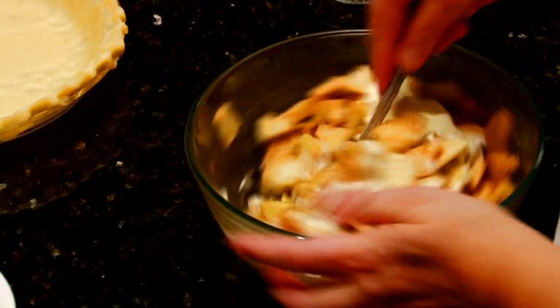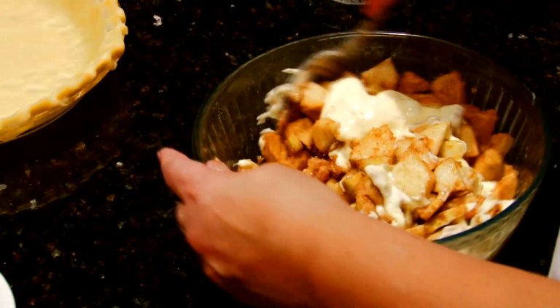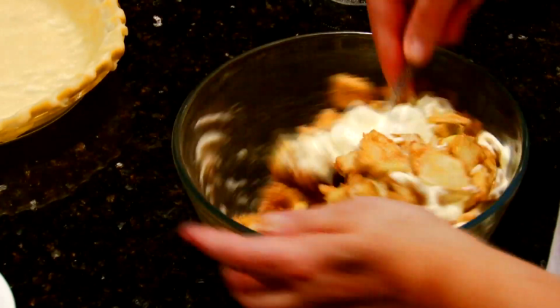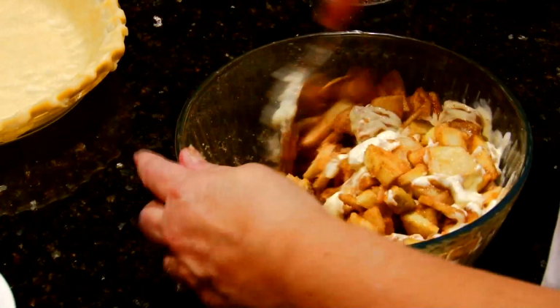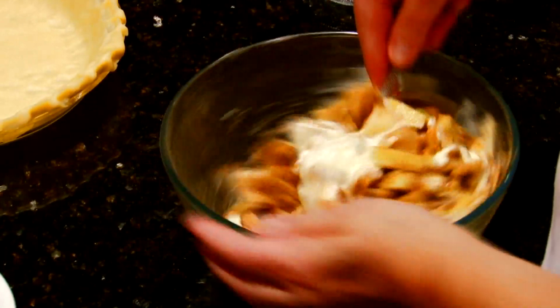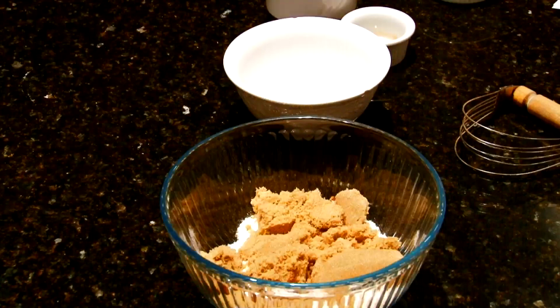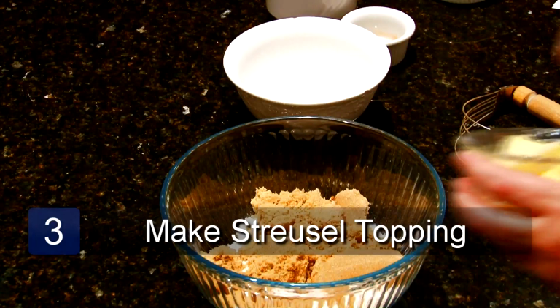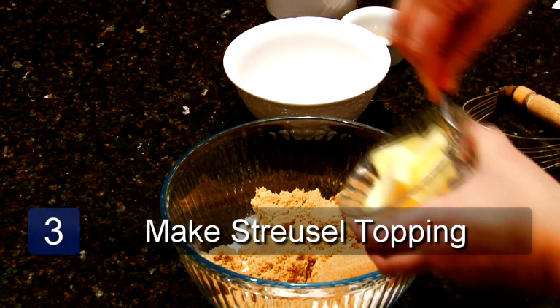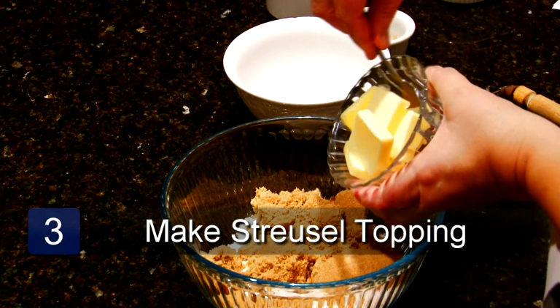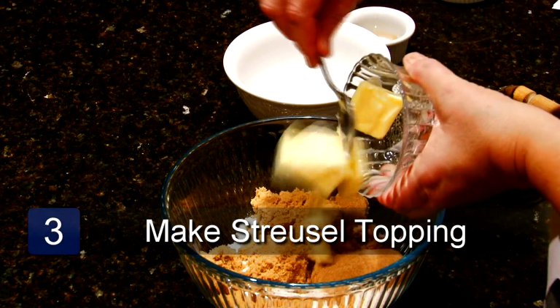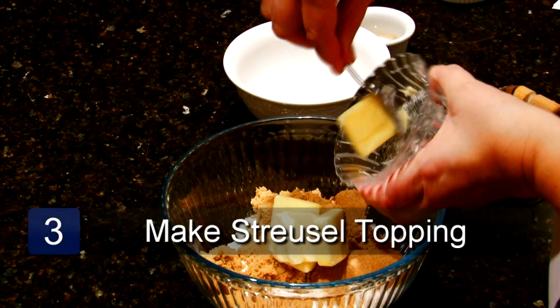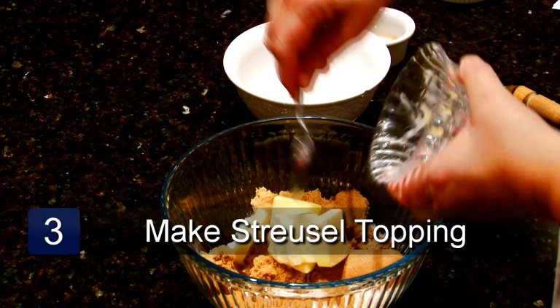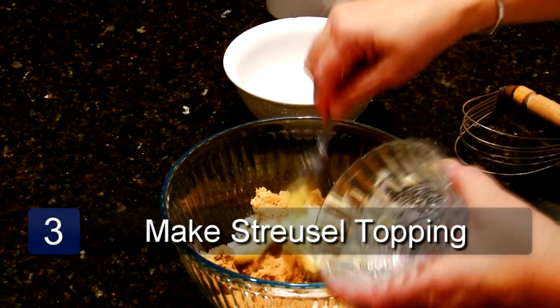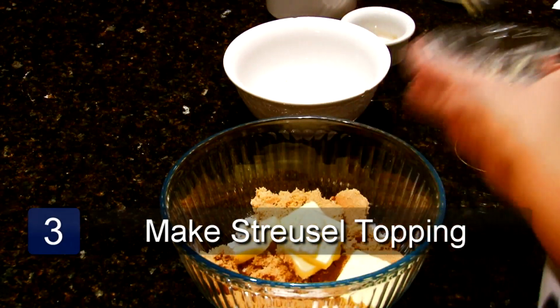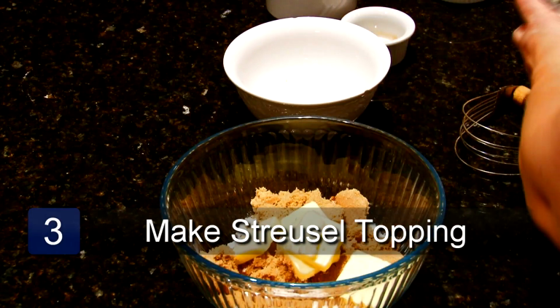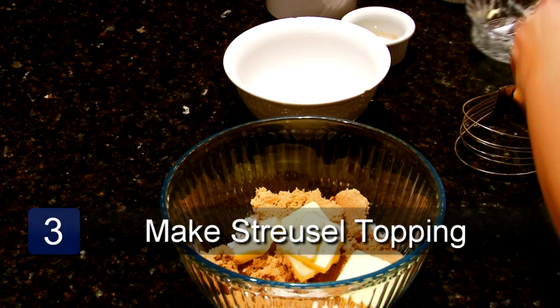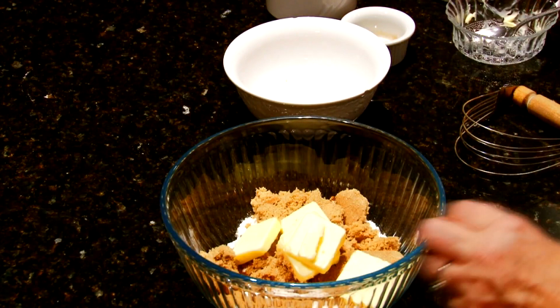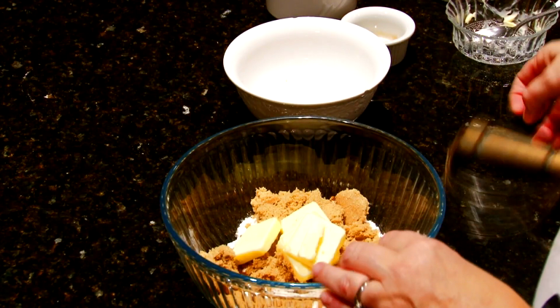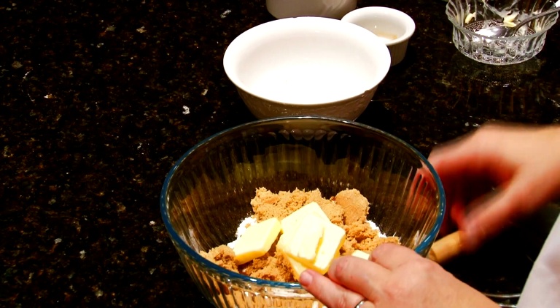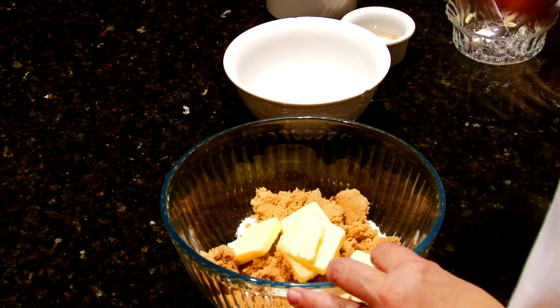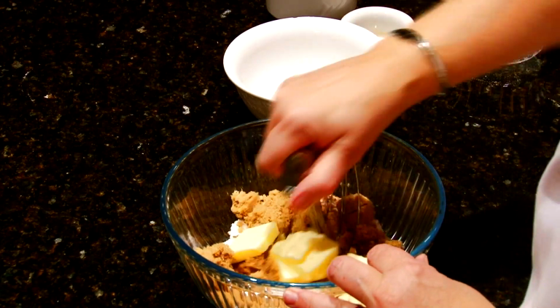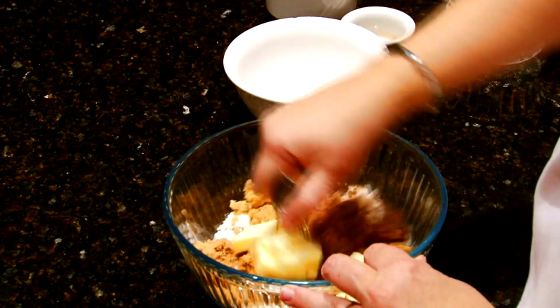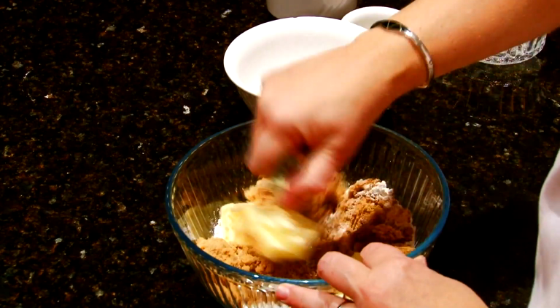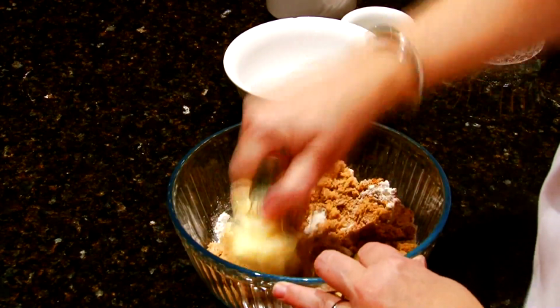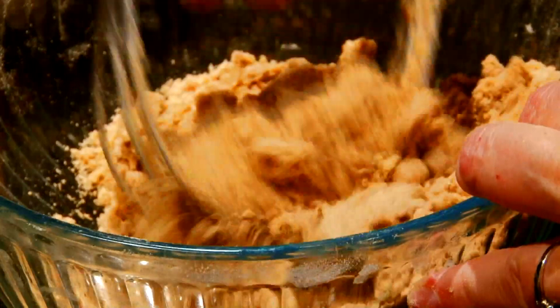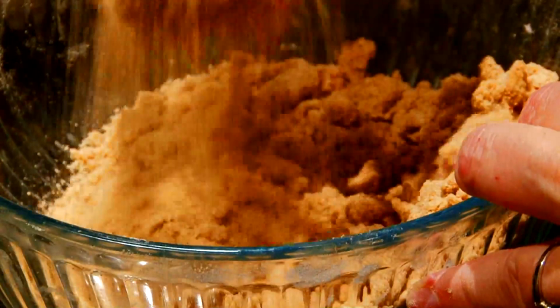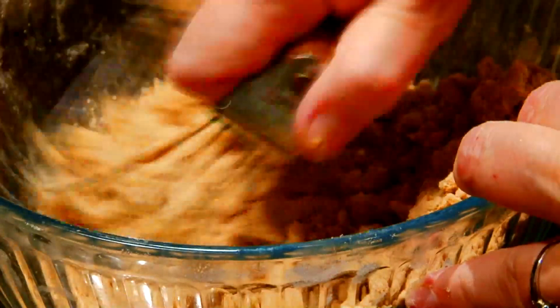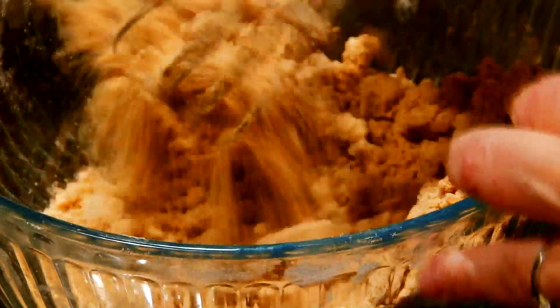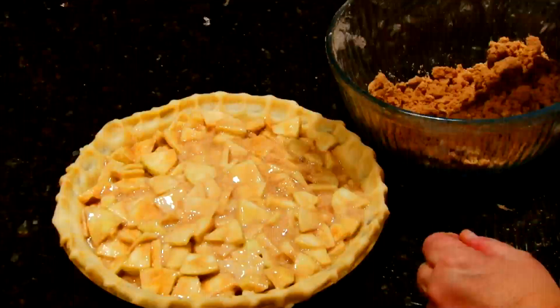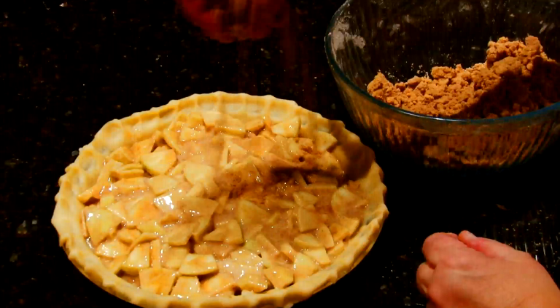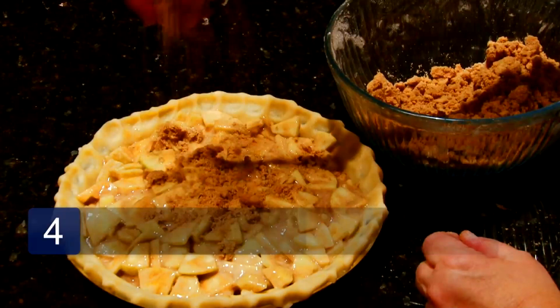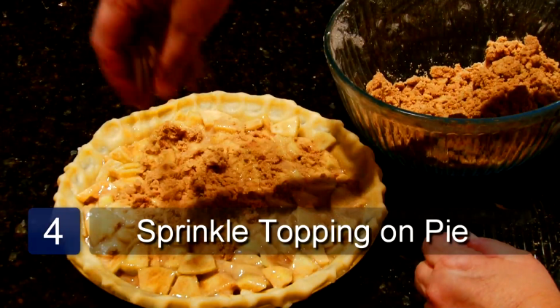To make the streusel topping, mix the butter, flour, cinnamon, and brown sugar together with a pastry blender until crumbly. Then sprinkle on top of your pie.